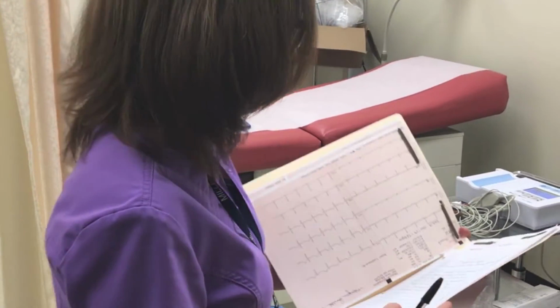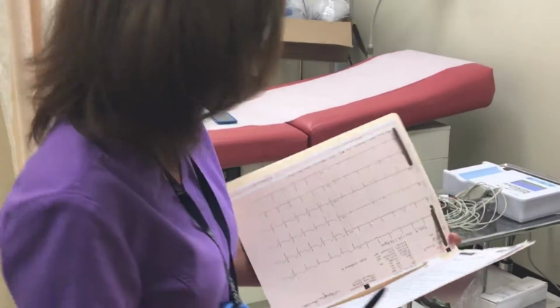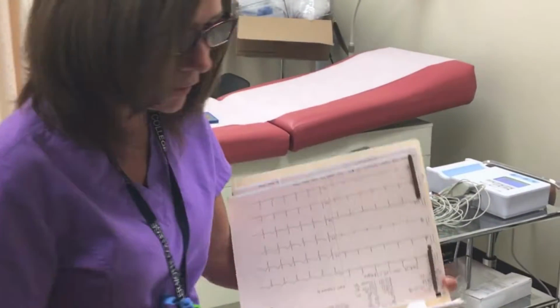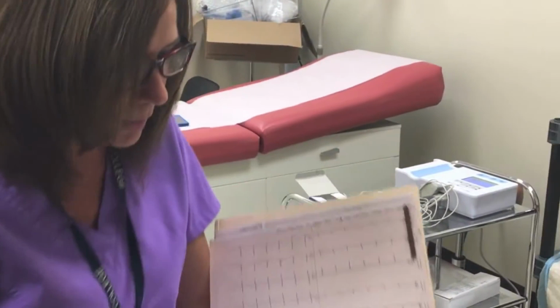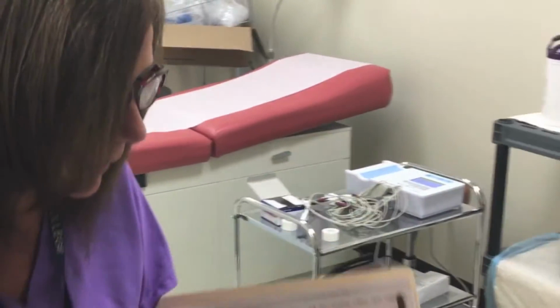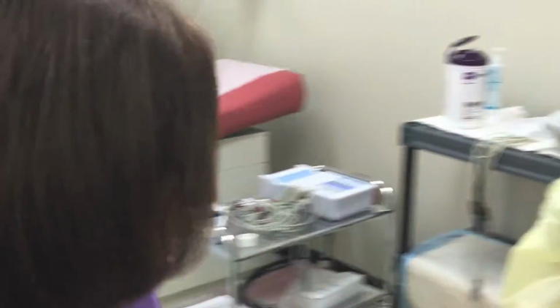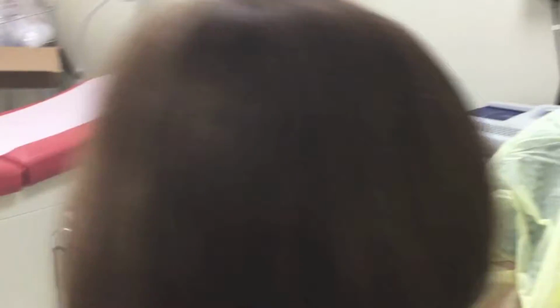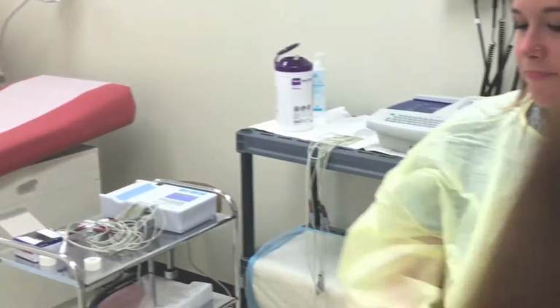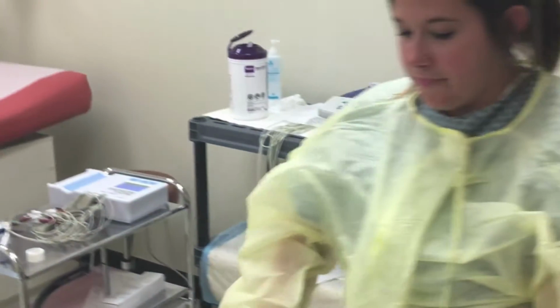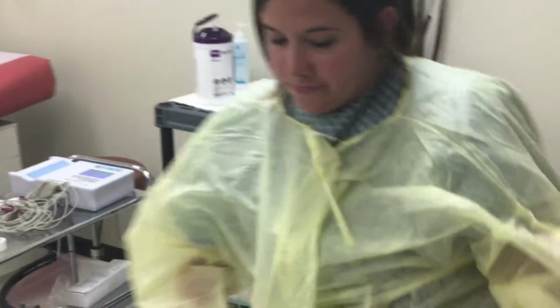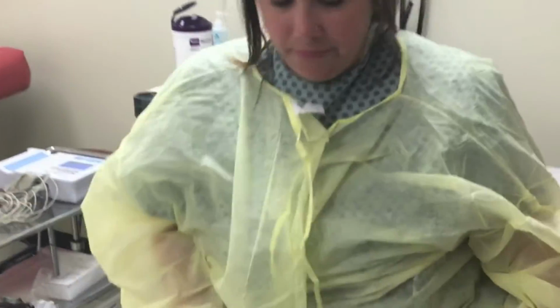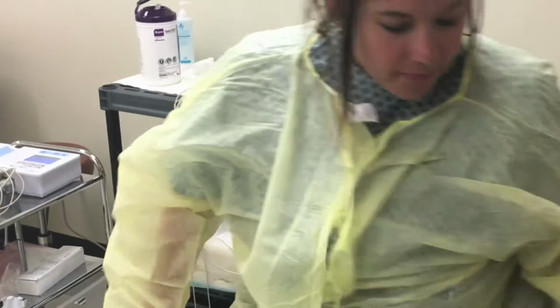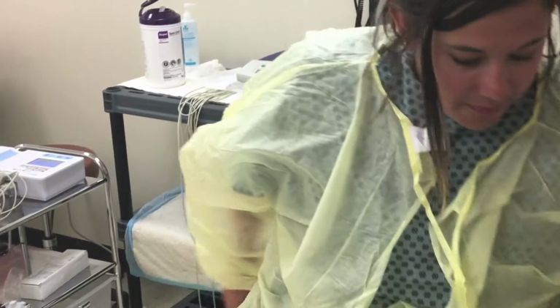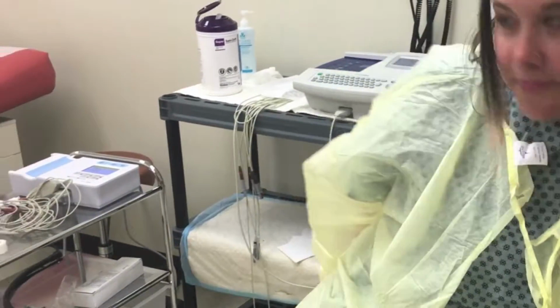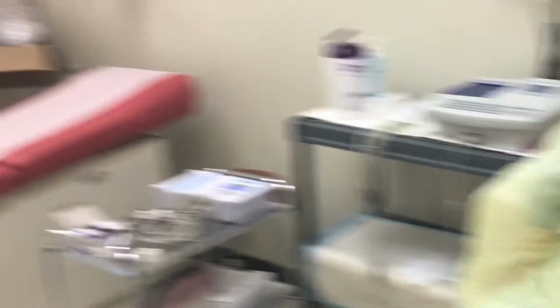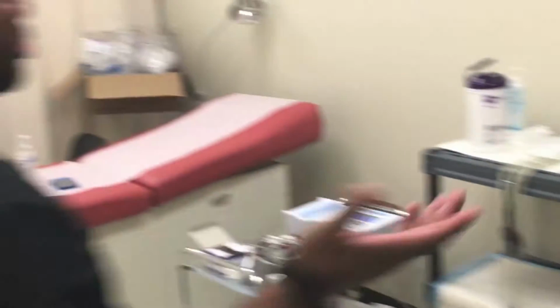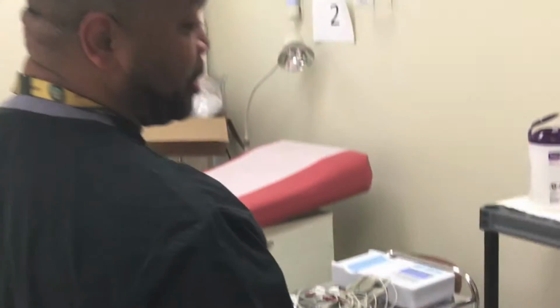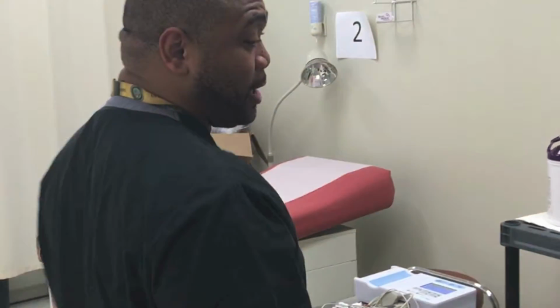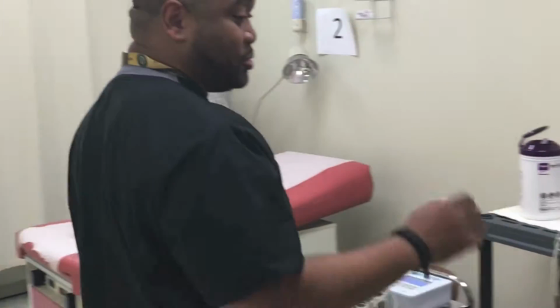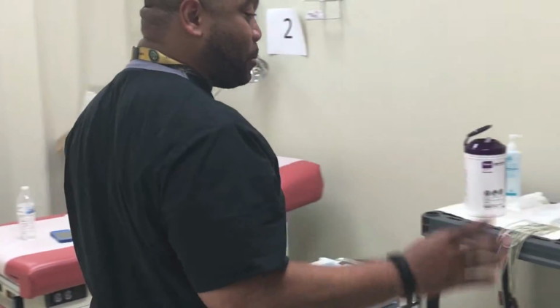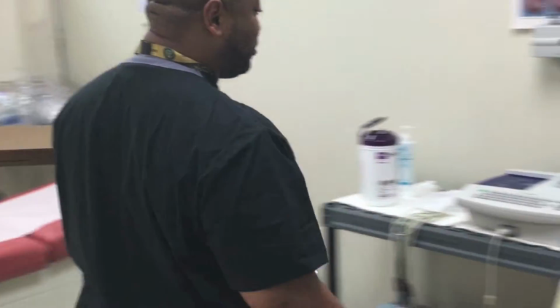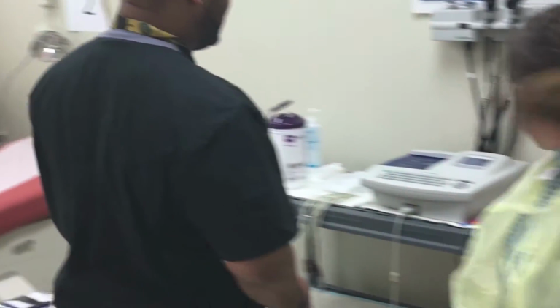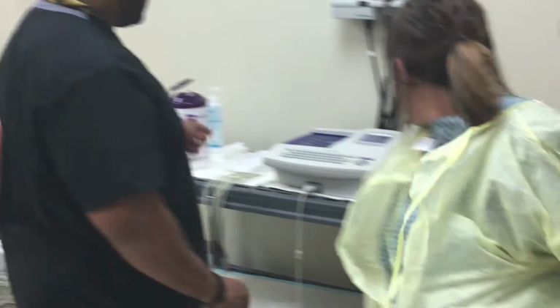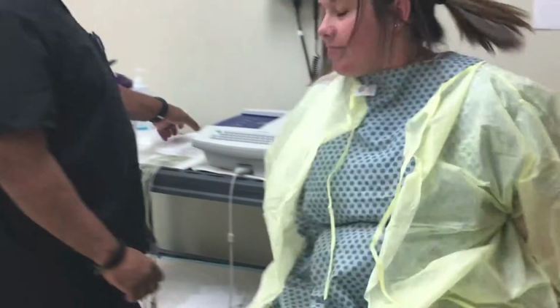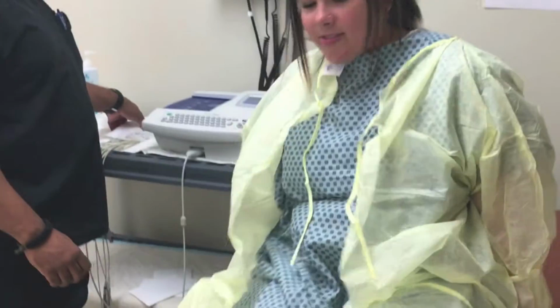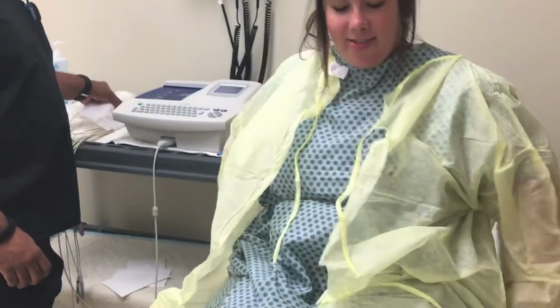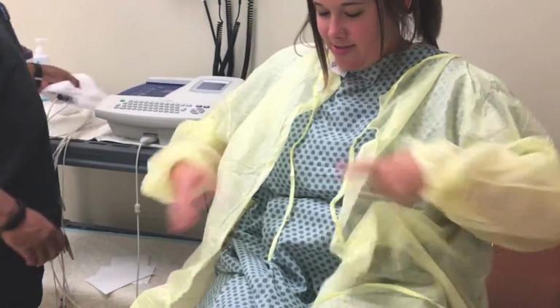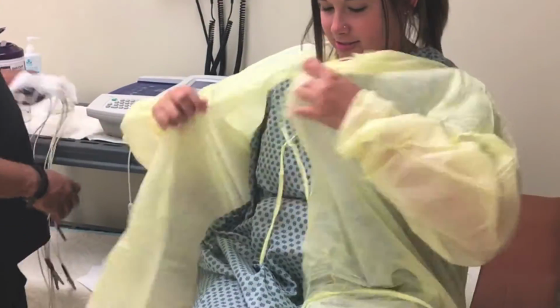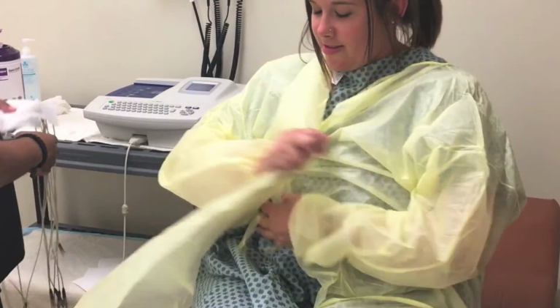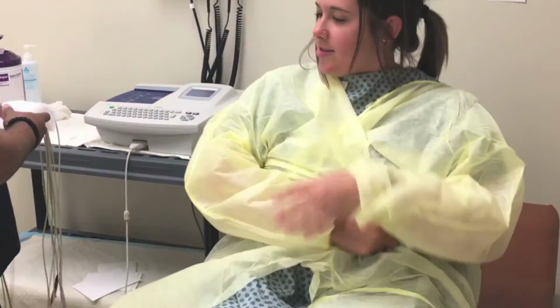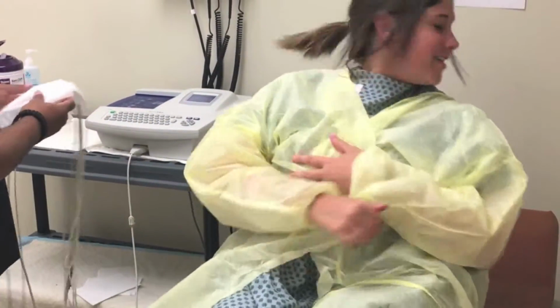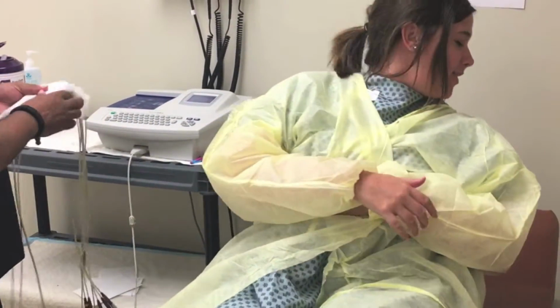So if I could get you to lay back — this will be completely painless. And just lay back; is this your first time?